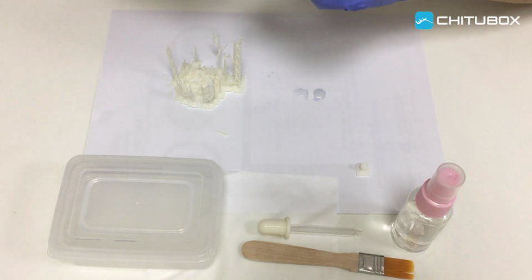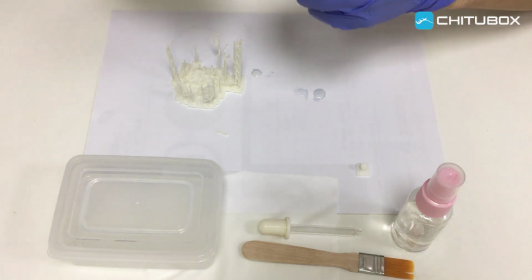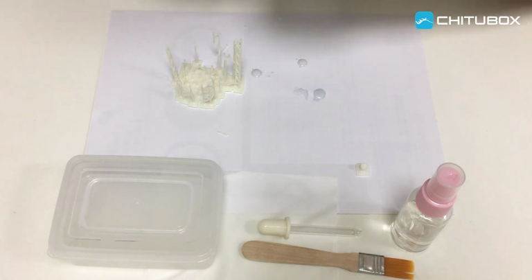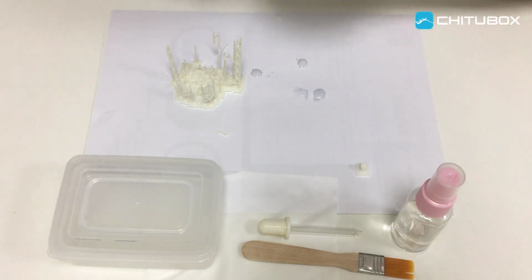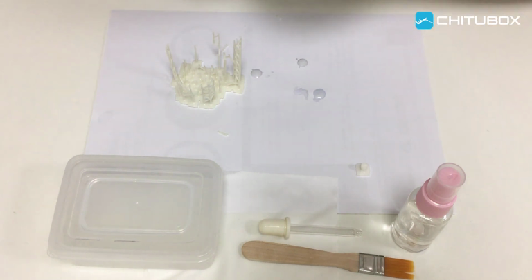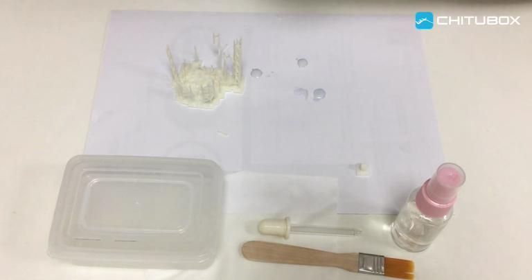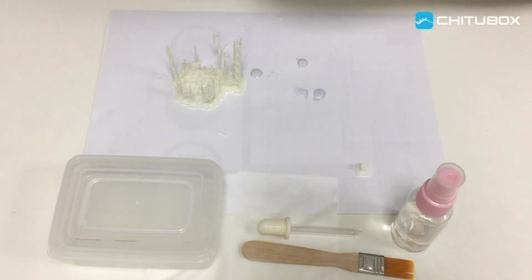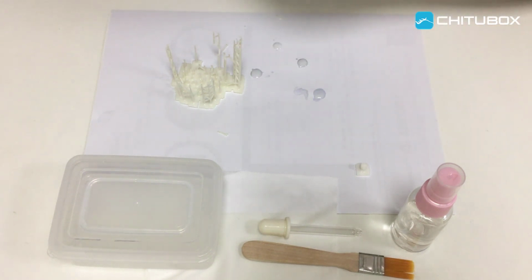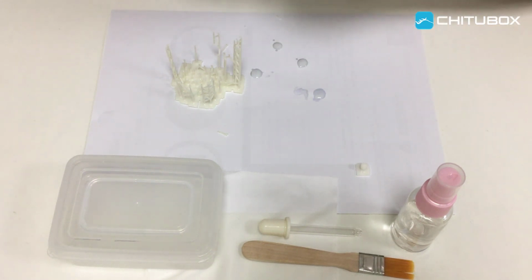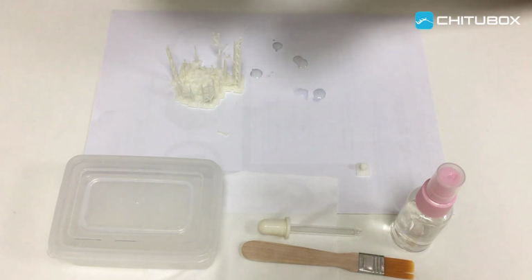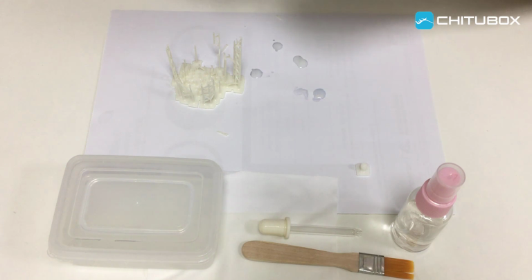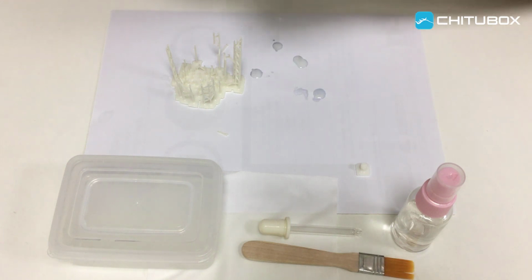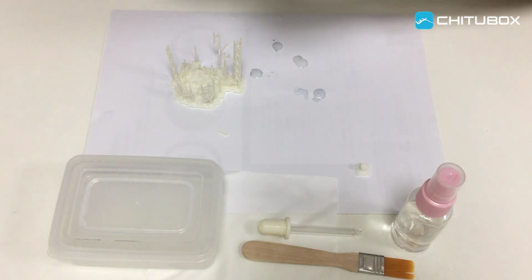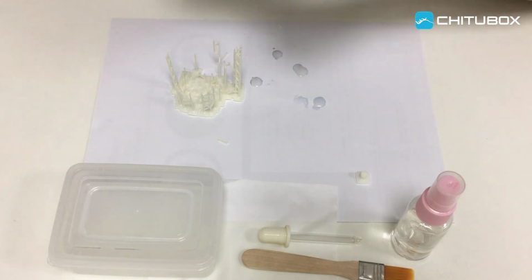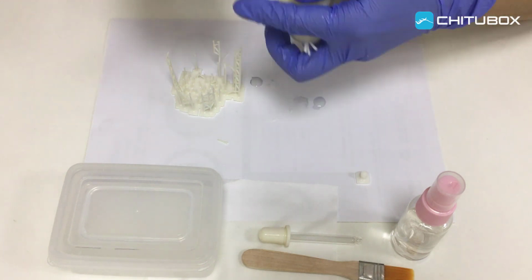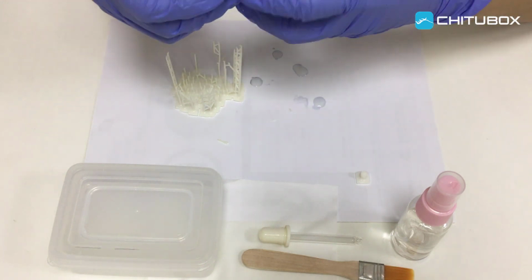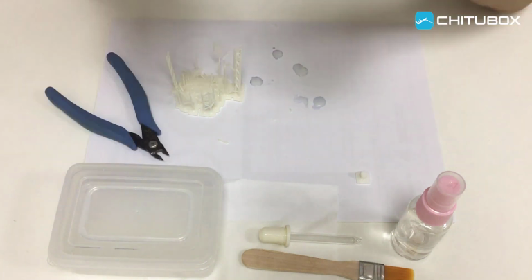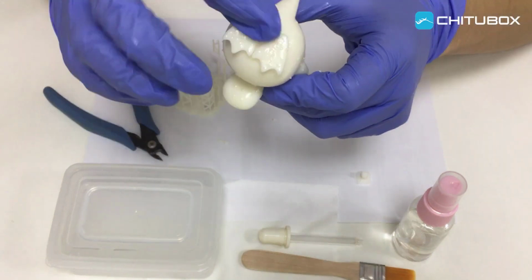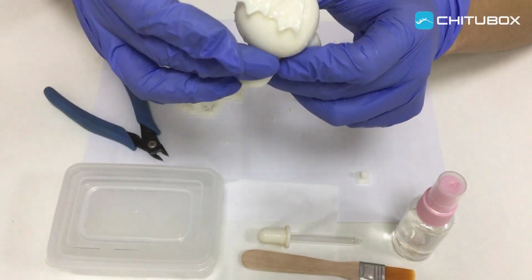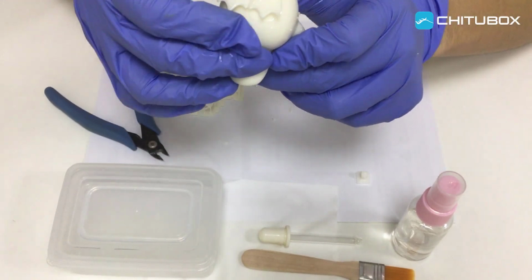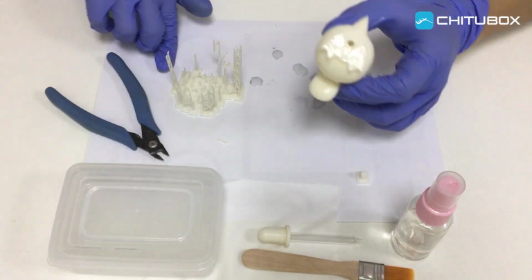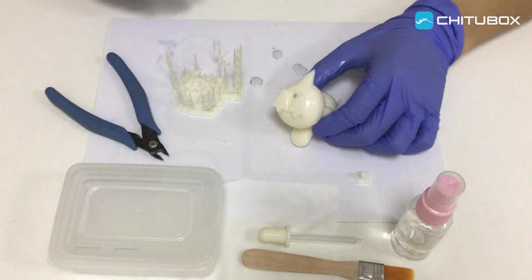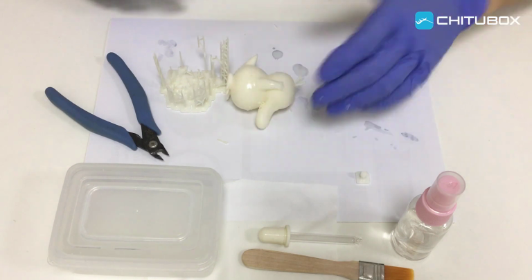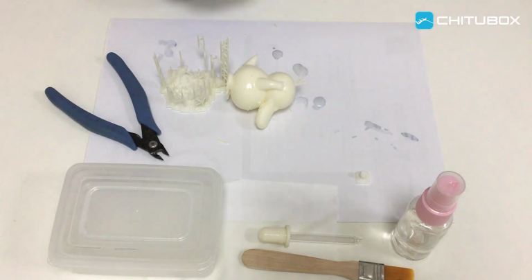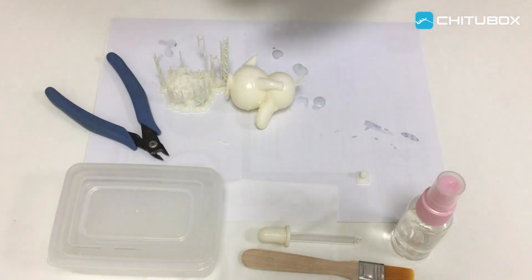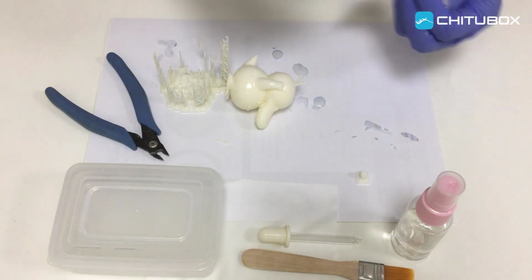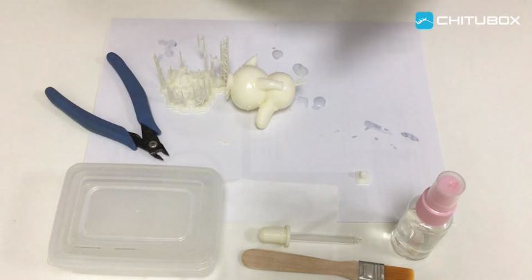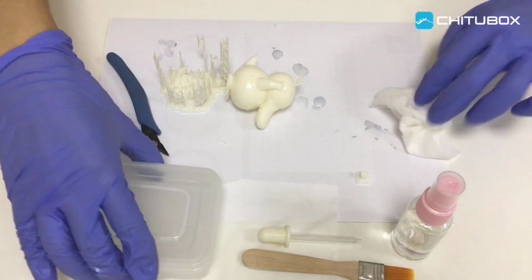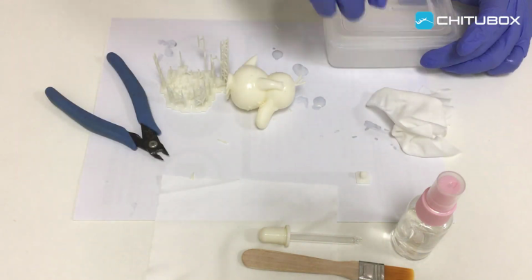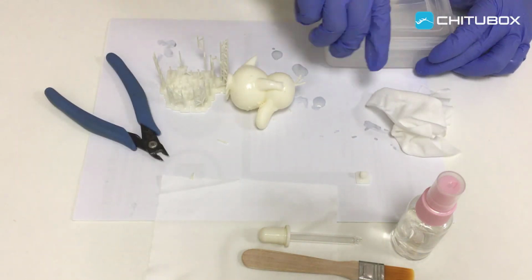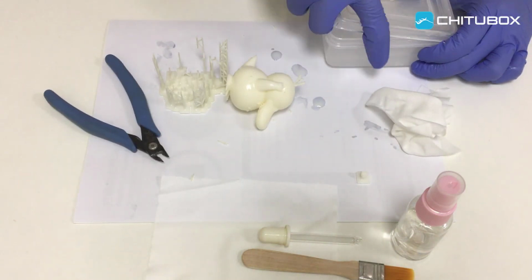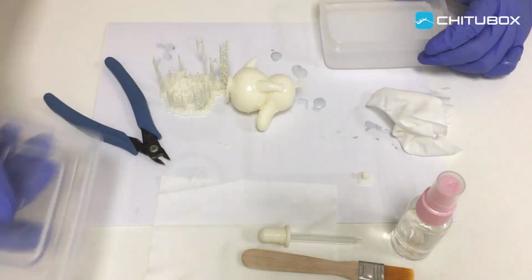Now the whole support structures are removed. As you can see, due to the hollowed inner parts, the trapped resin is still outflowing. So we have to rinse the inner walls again.